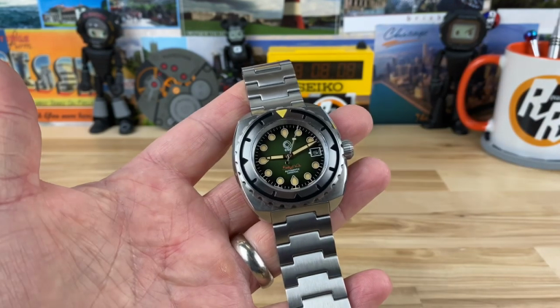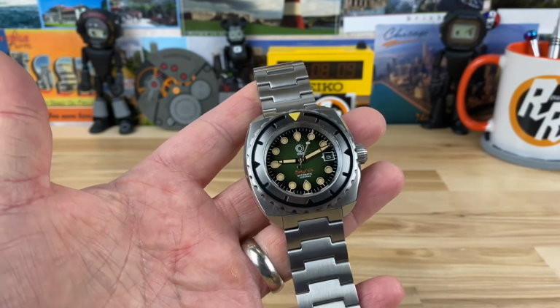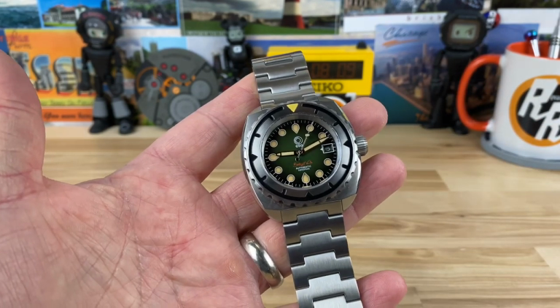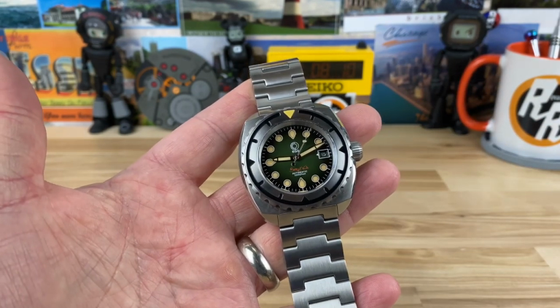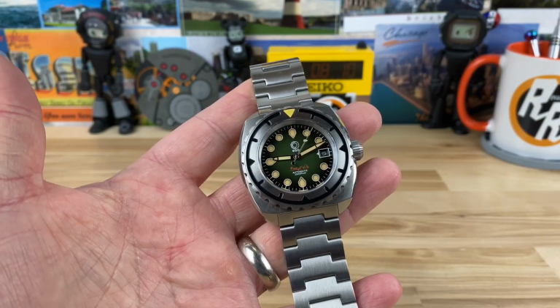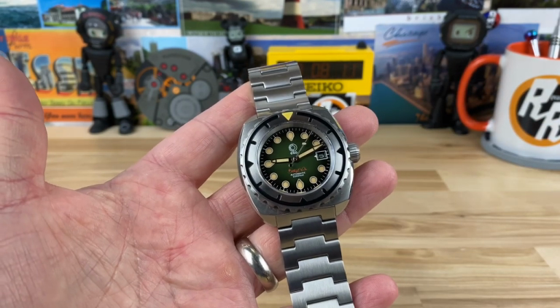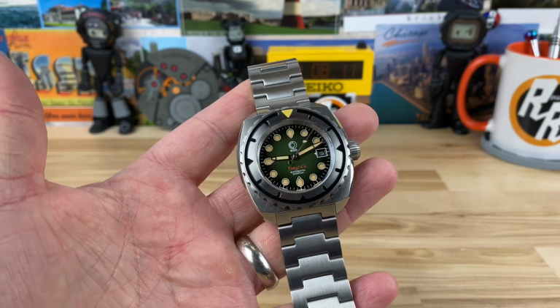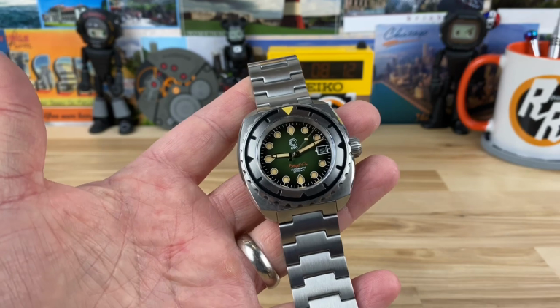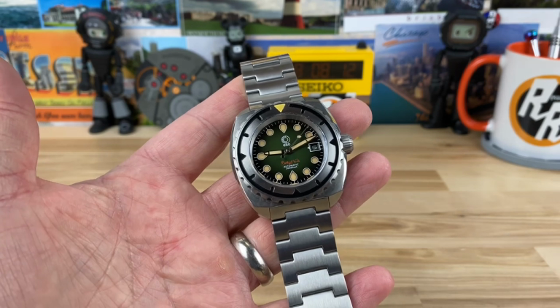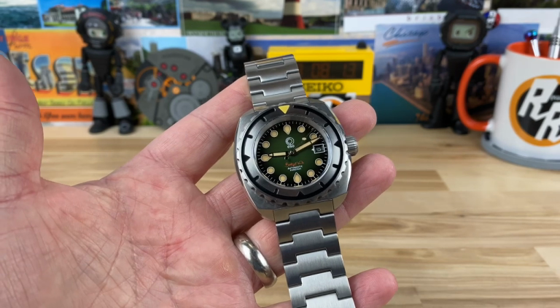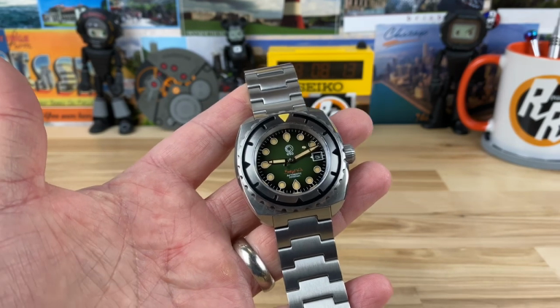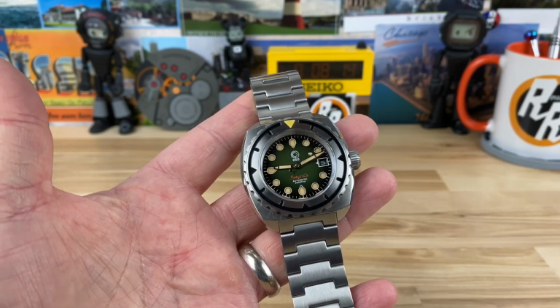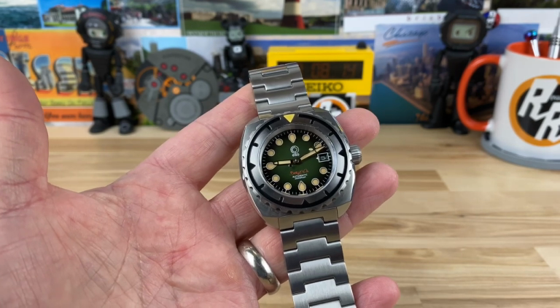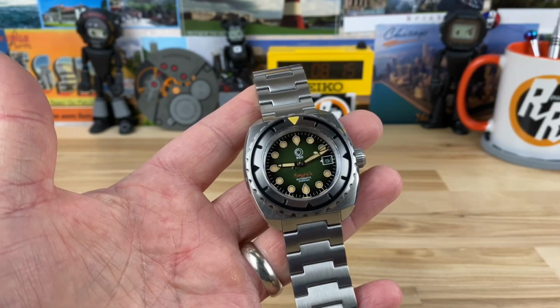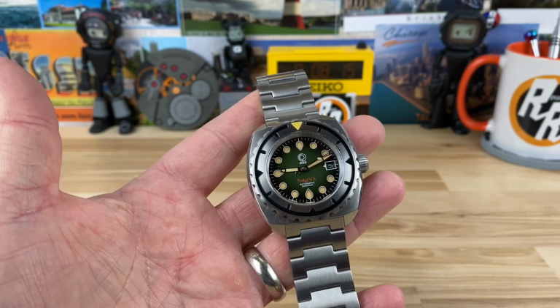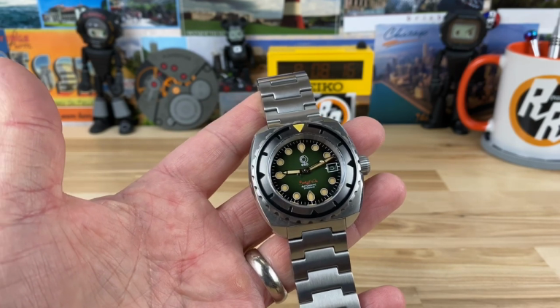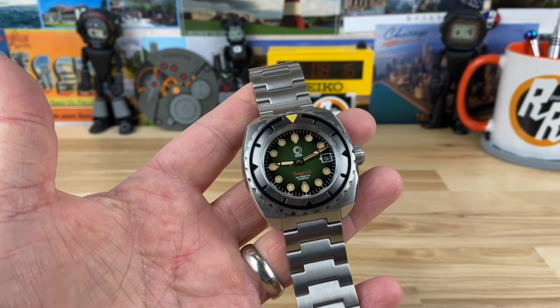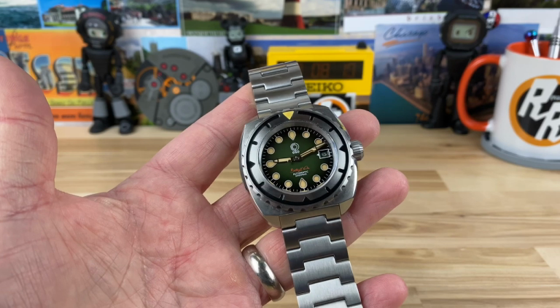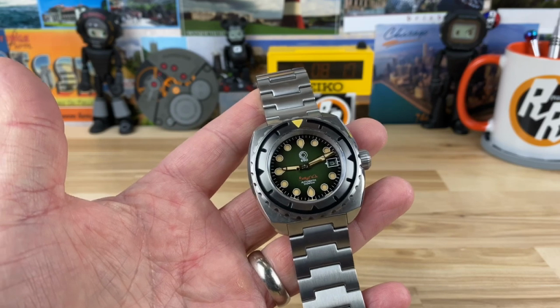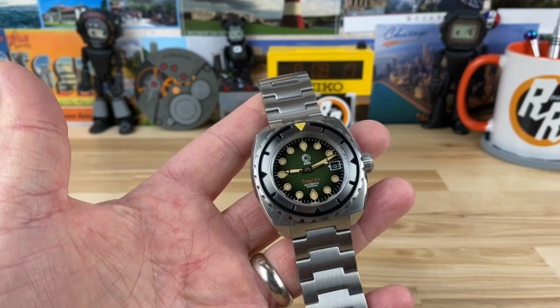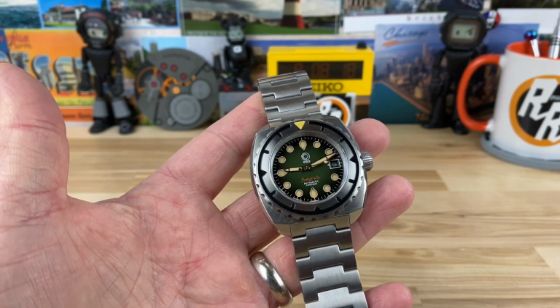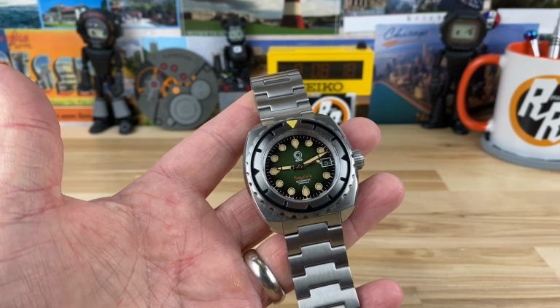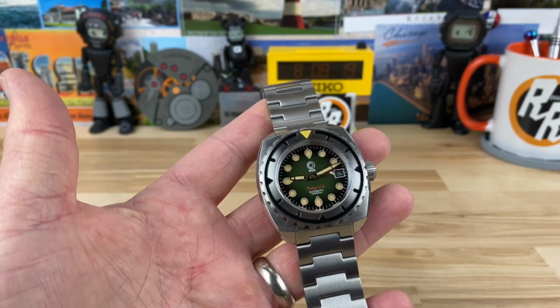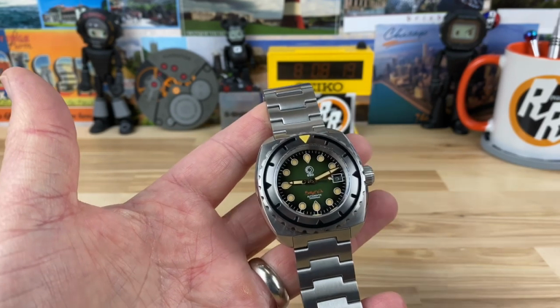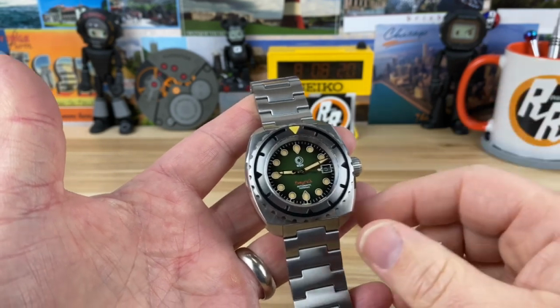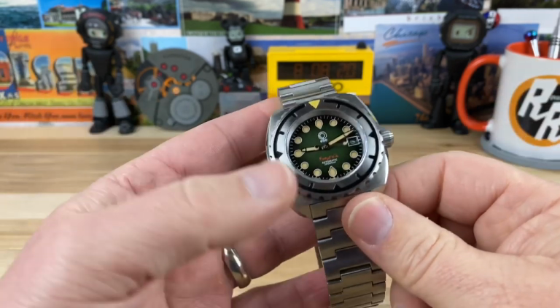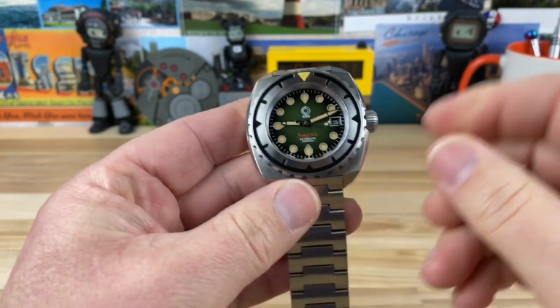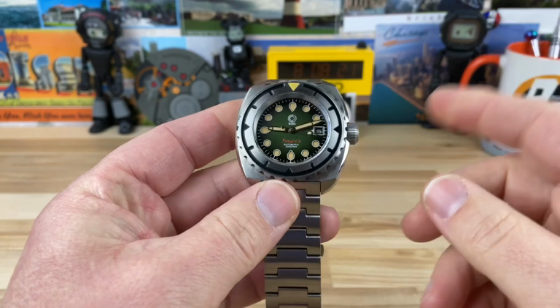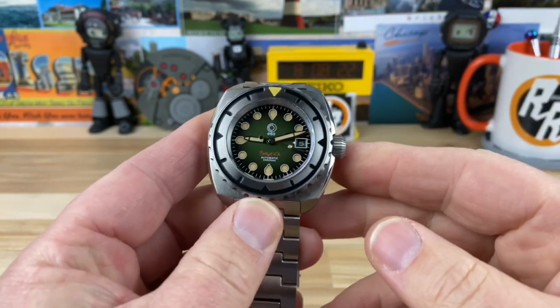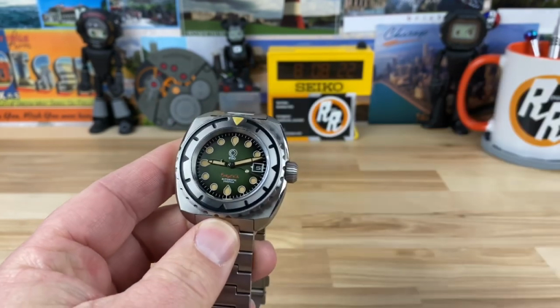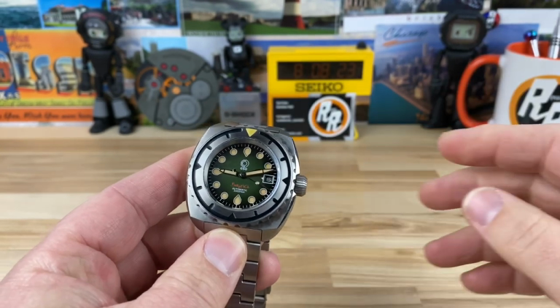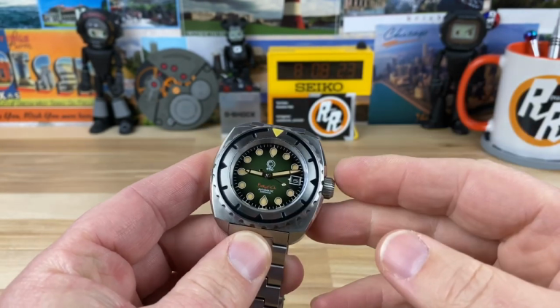Please understand this is a snapshot in time, so a year from now don't be like, "Hey, I can't find one of these for $599, they're selling them for $799." $599 is the pre-order price. So let's get into the watch now.